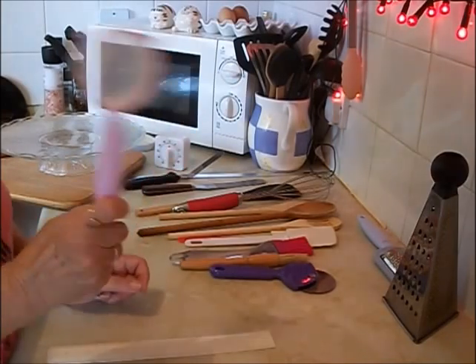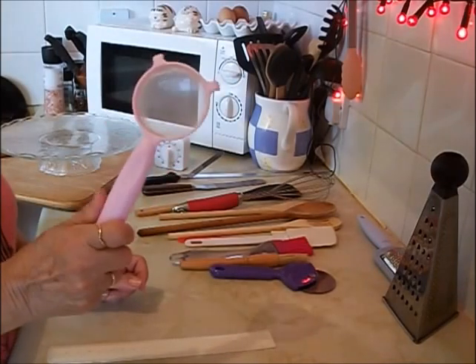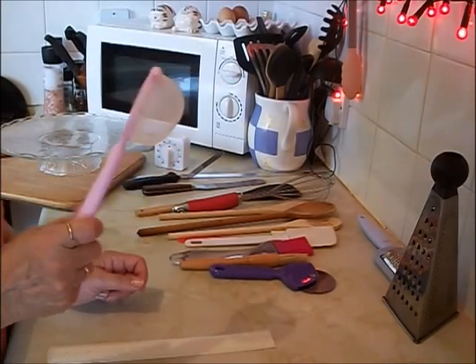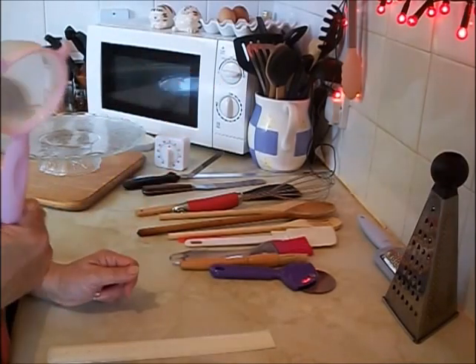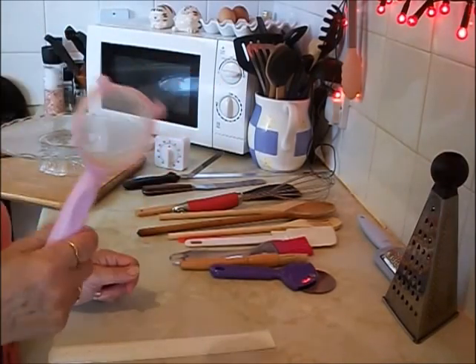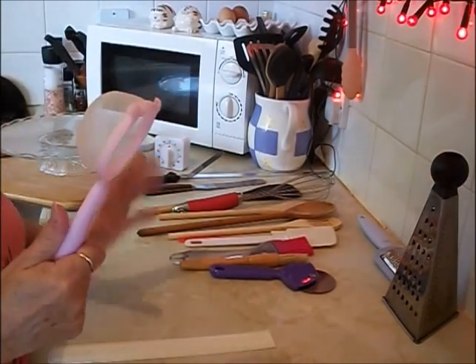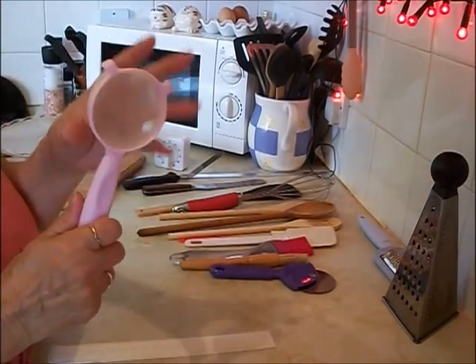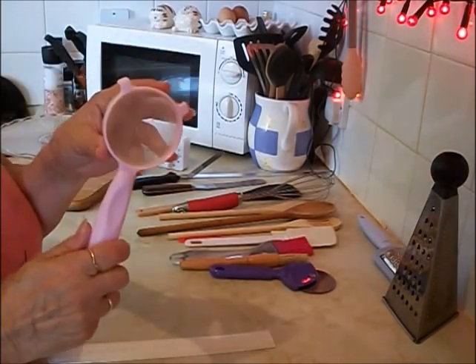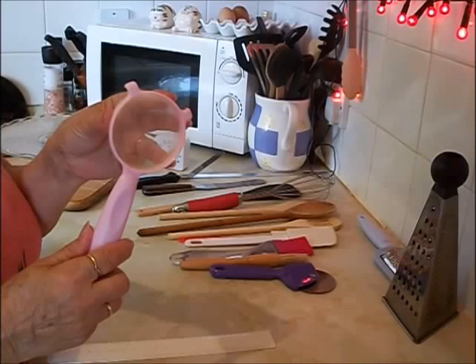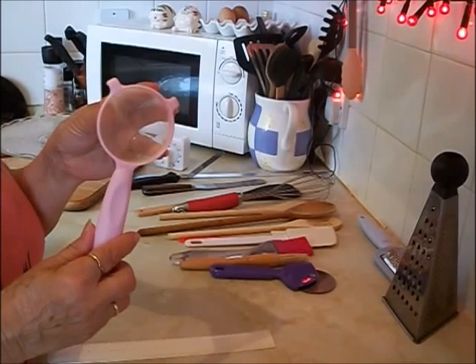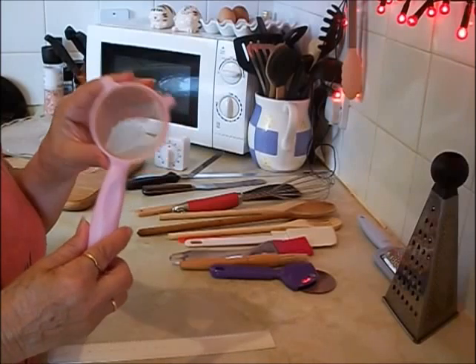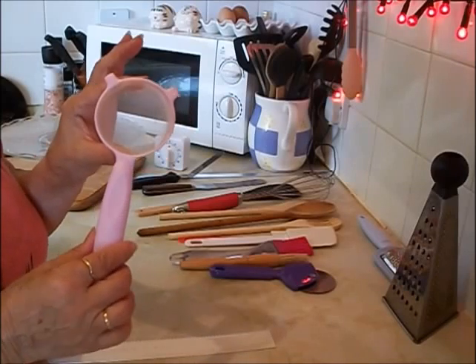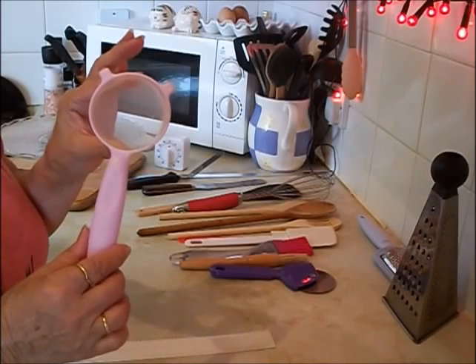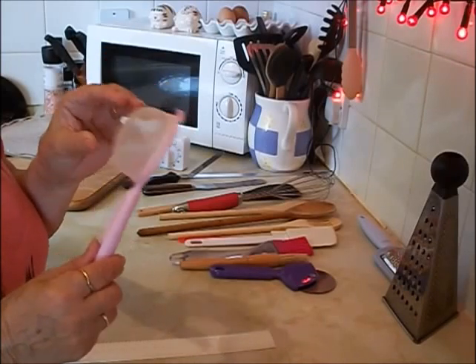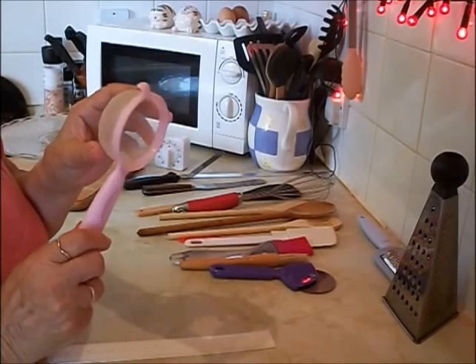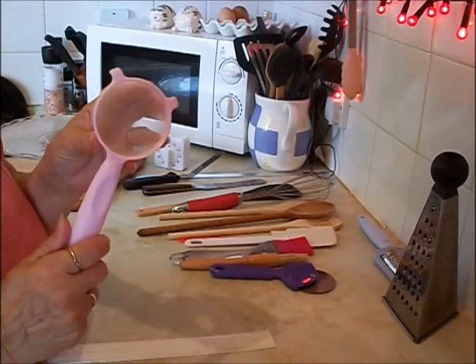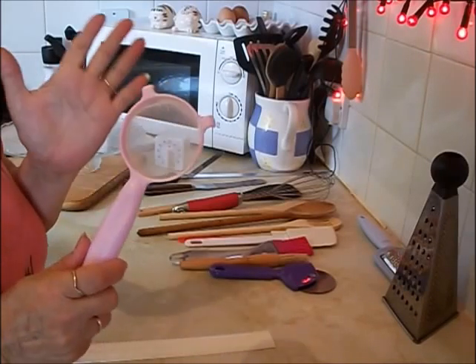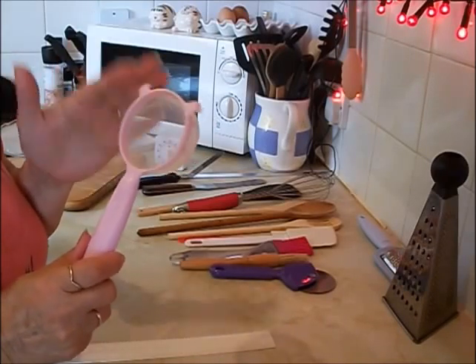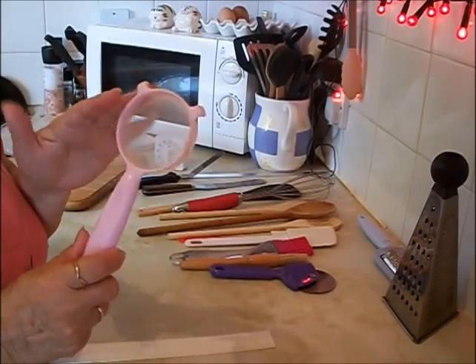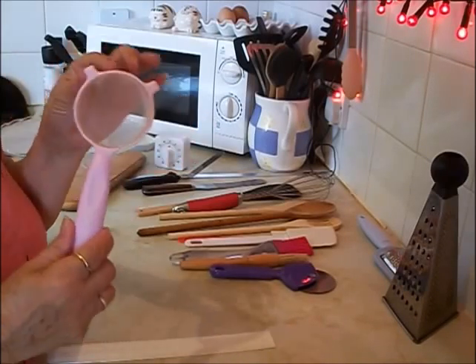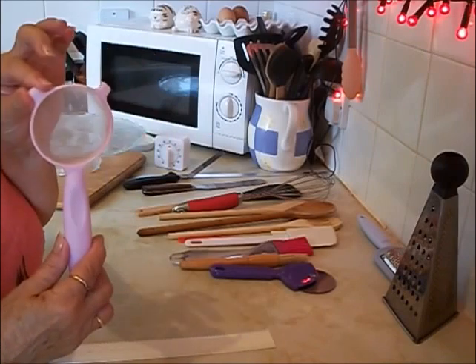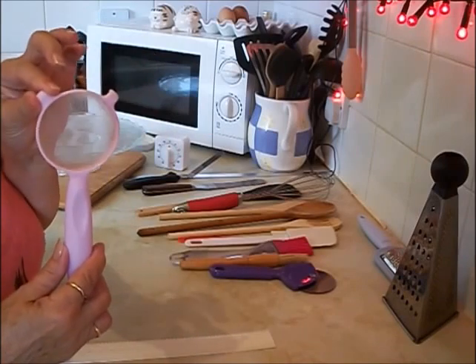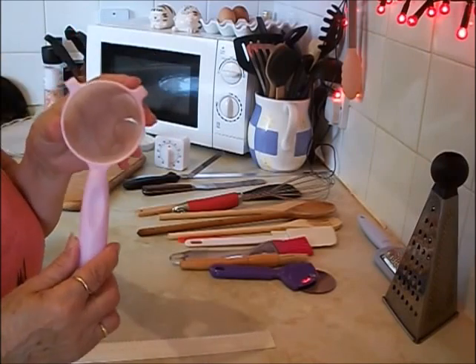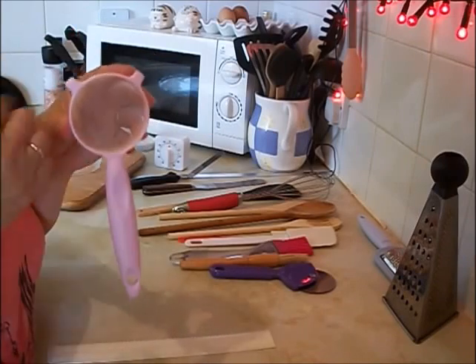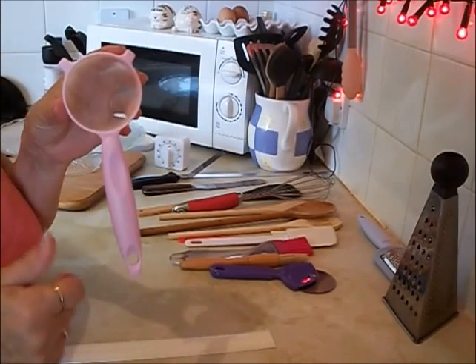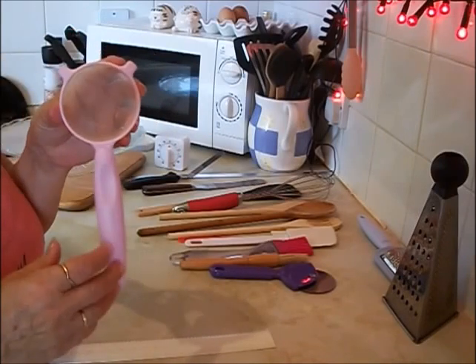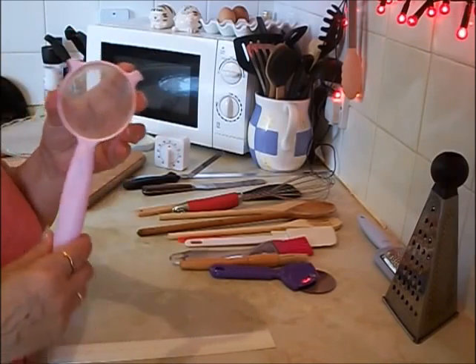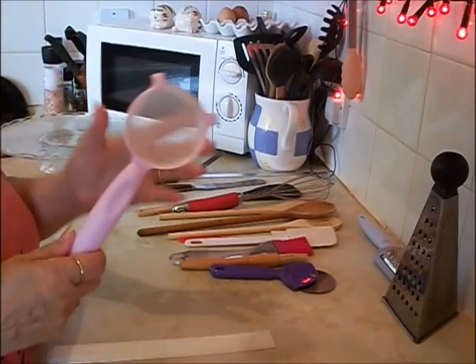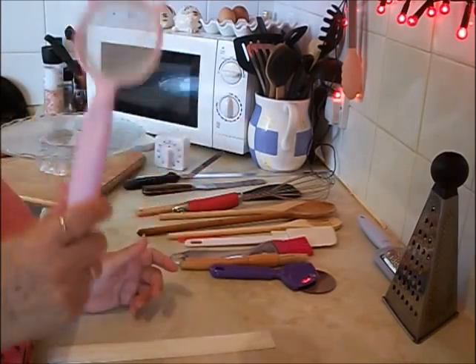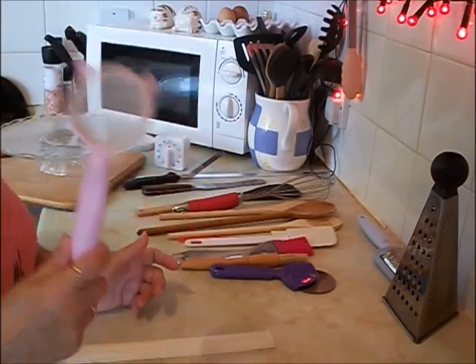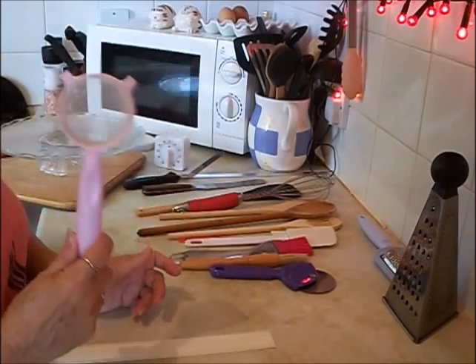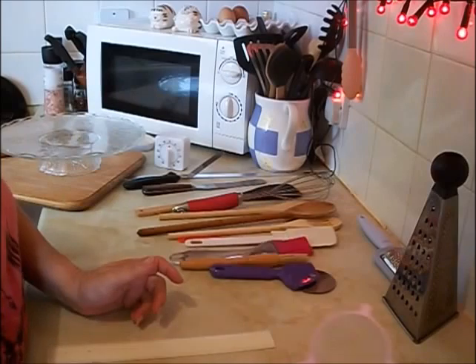A tea strainer — it might sound a strange thing, but if you're juicing an orange or something like that you might want to strain it. I have different types of strainers, bigger ones and smaller ones. But this one is again from the pound shop.